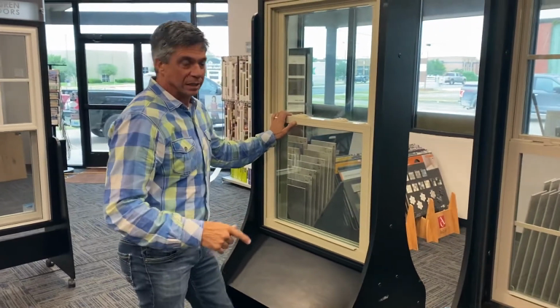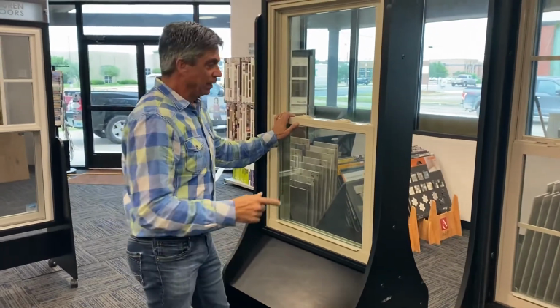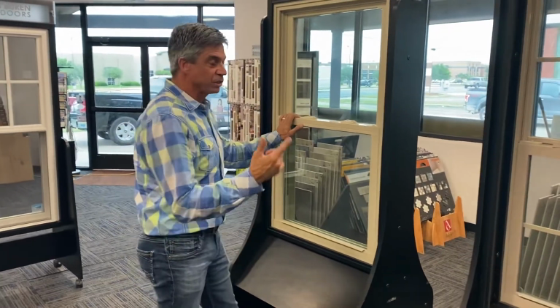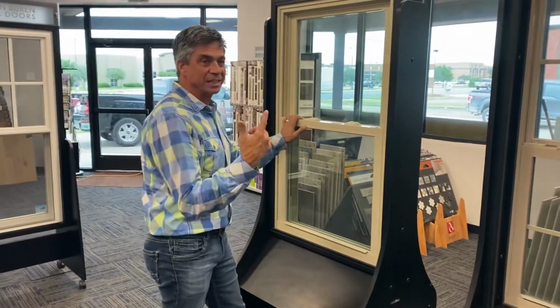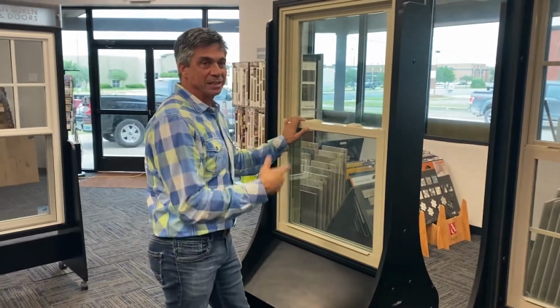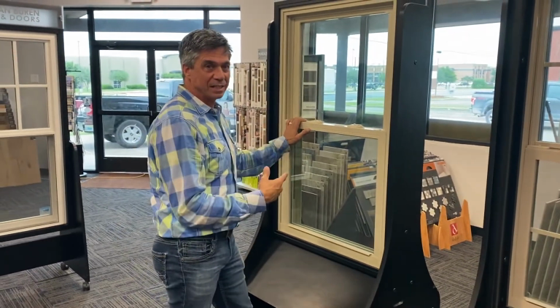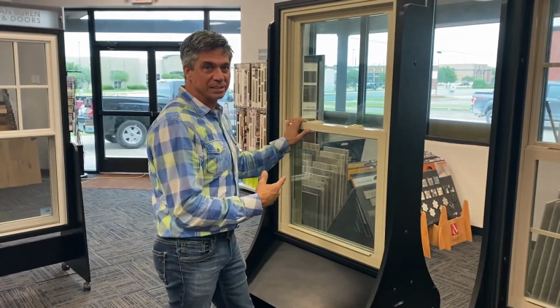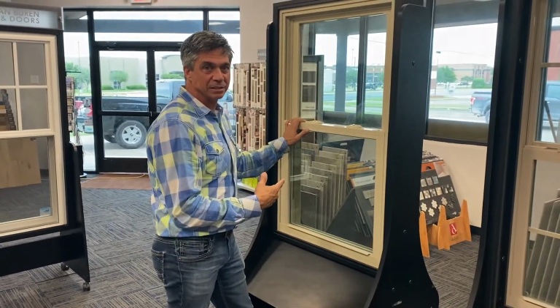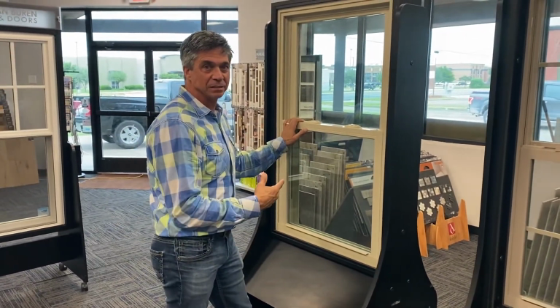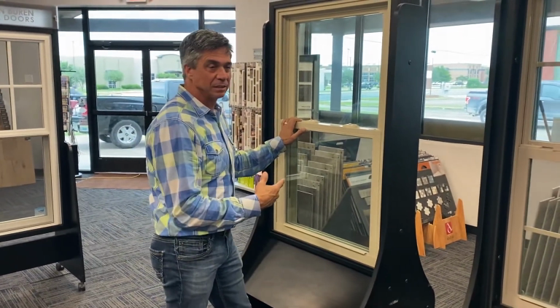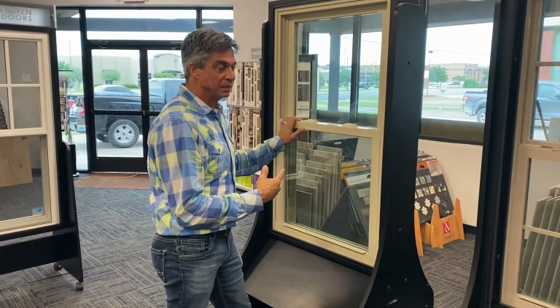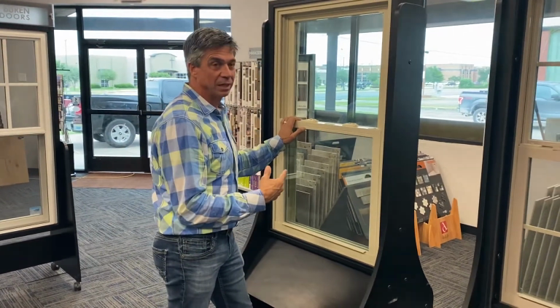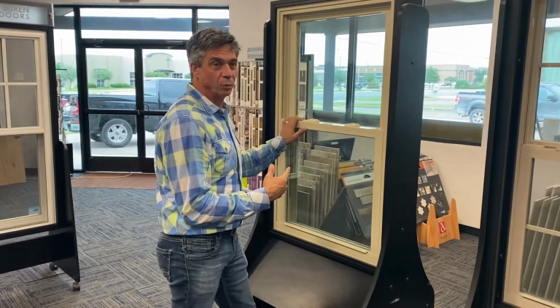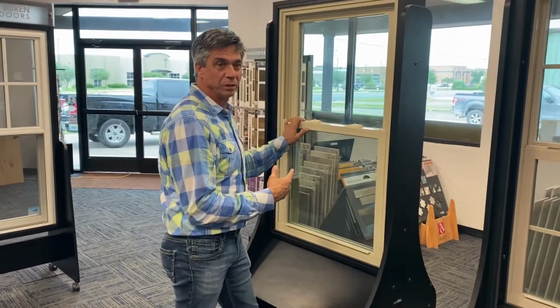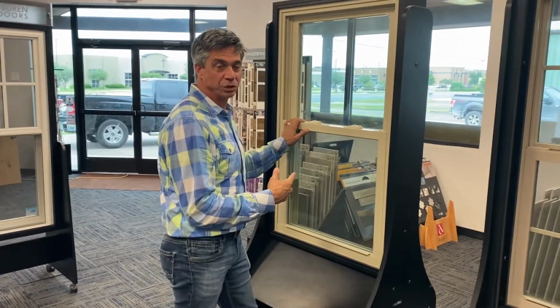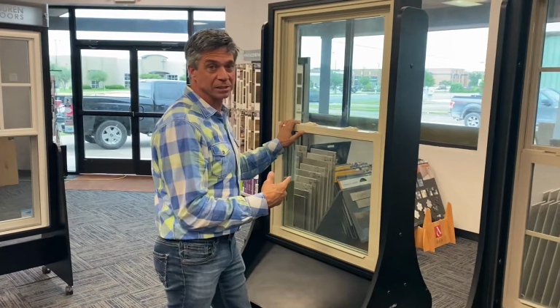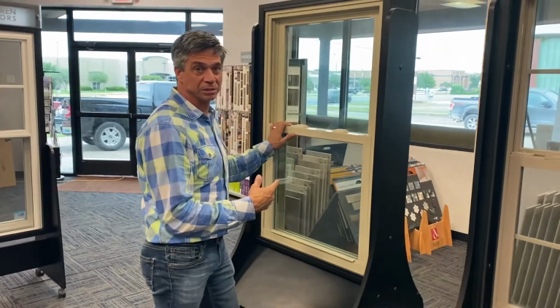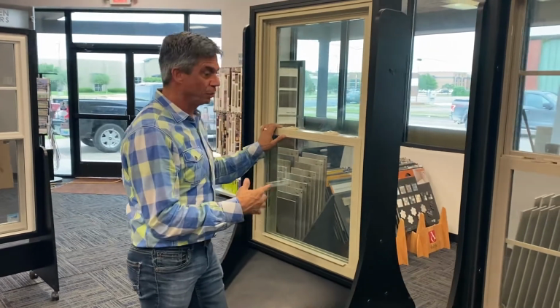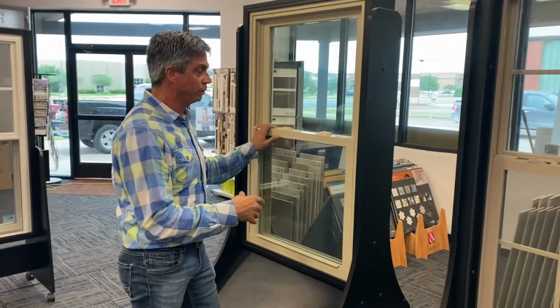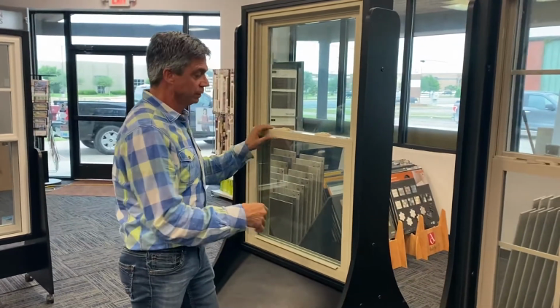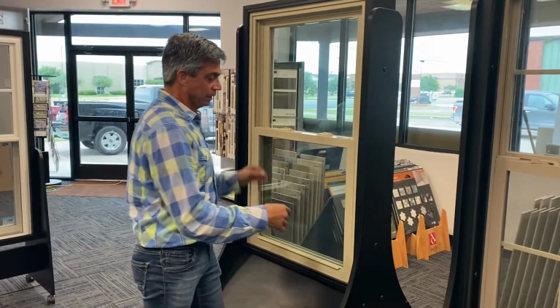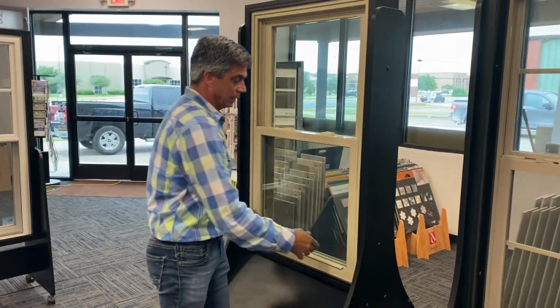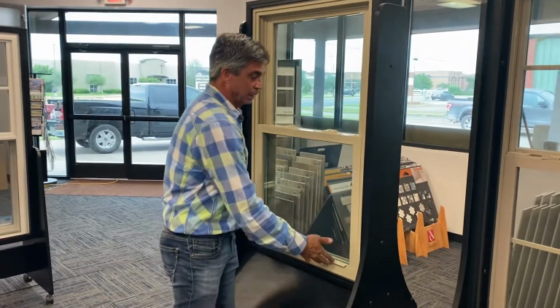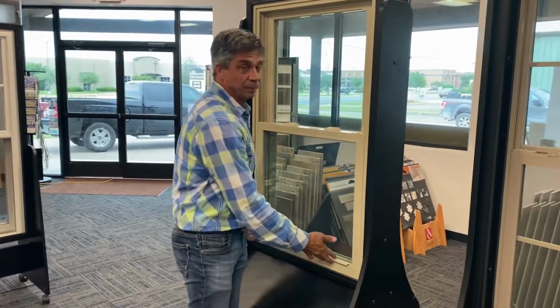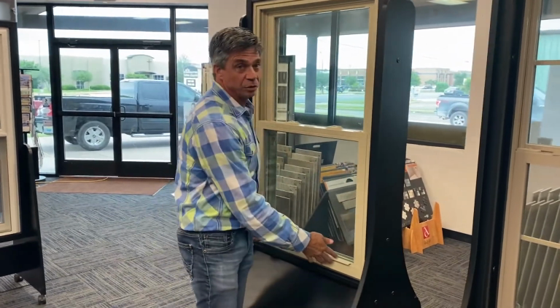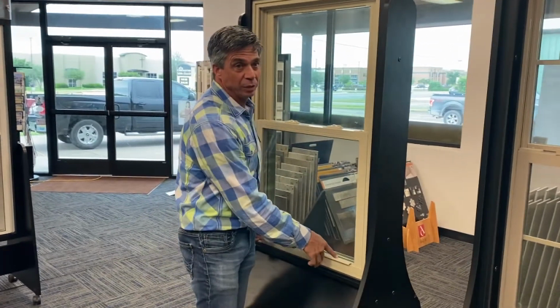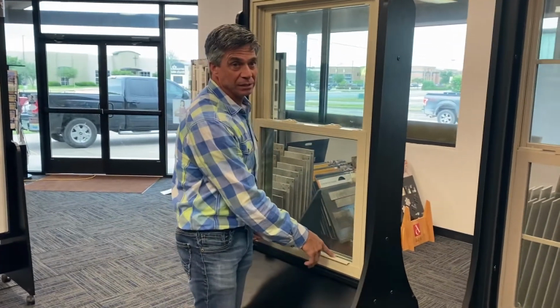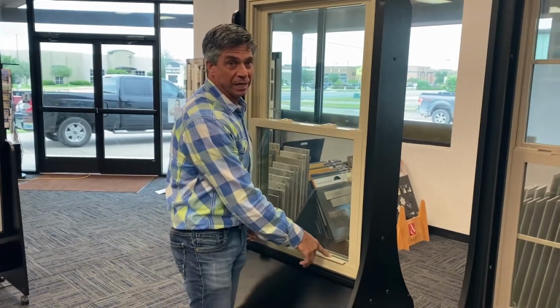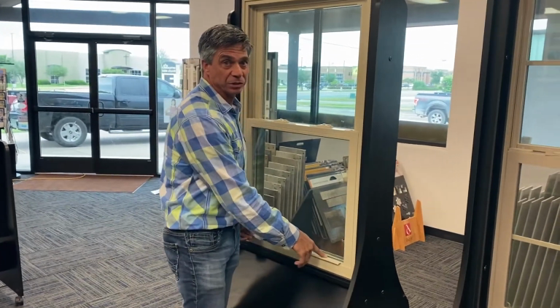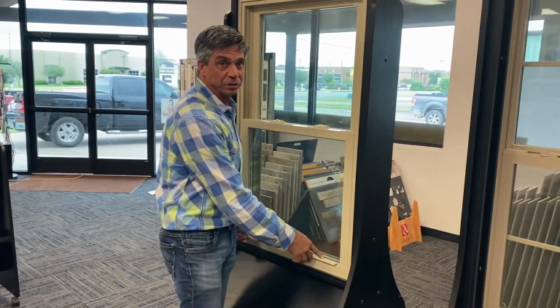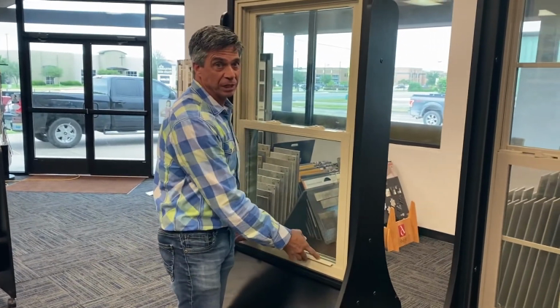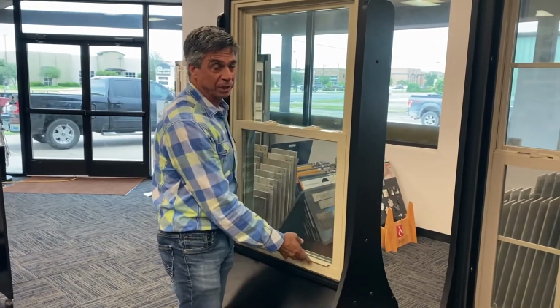Hello, this is a Kensington window, Genesis window, and I'm gonna do a sash change out.